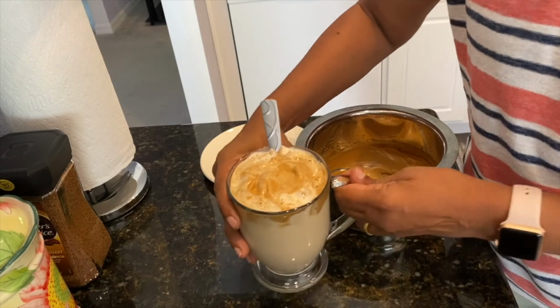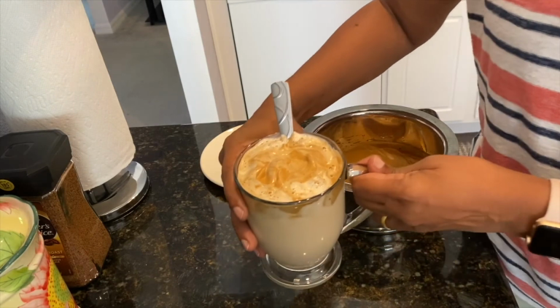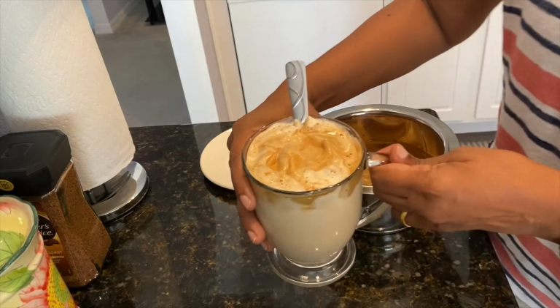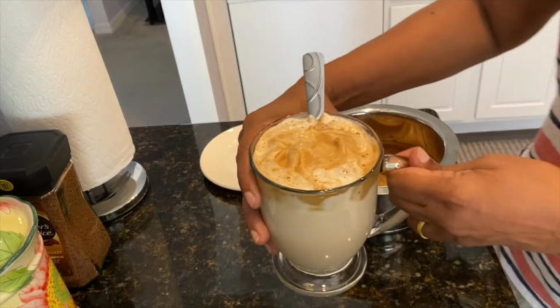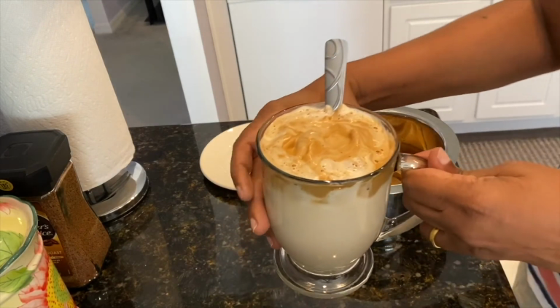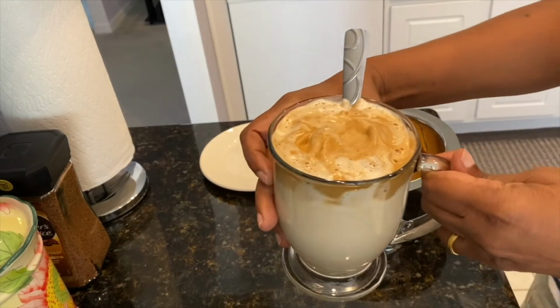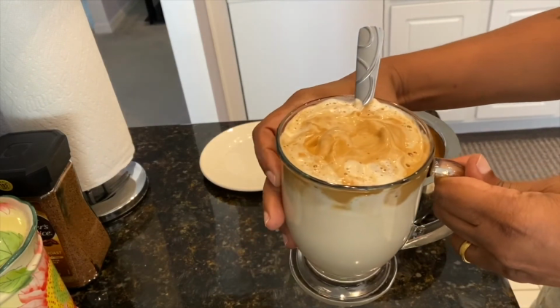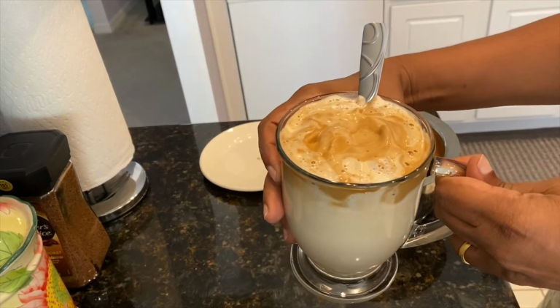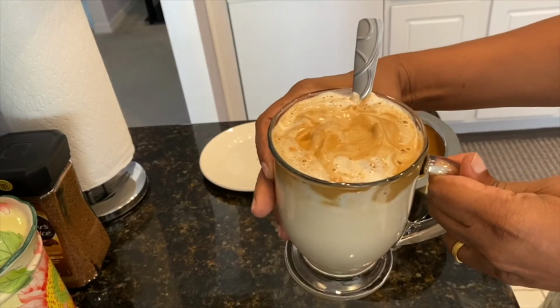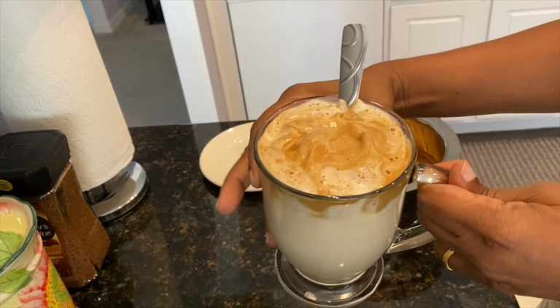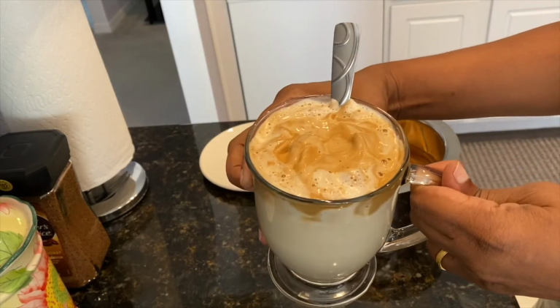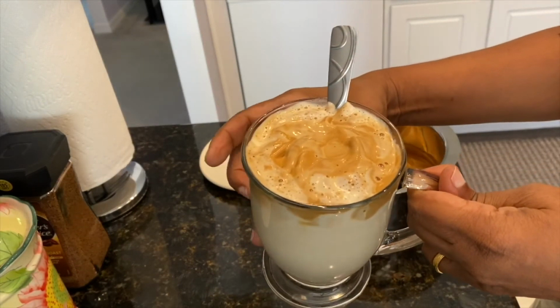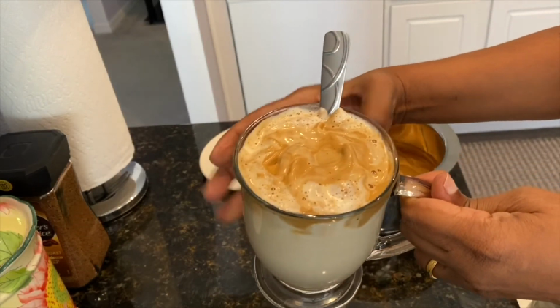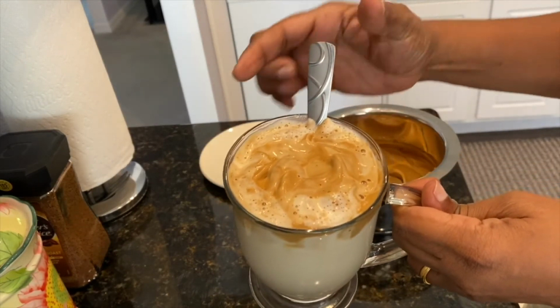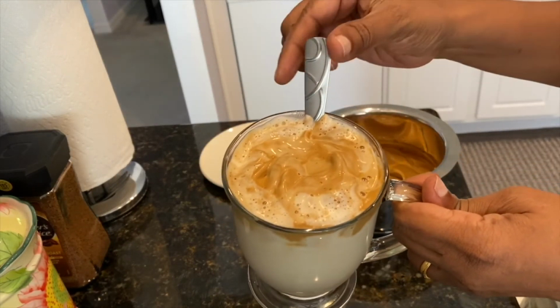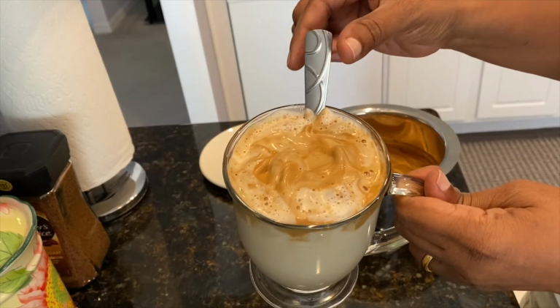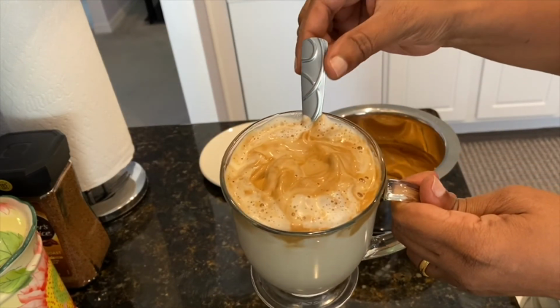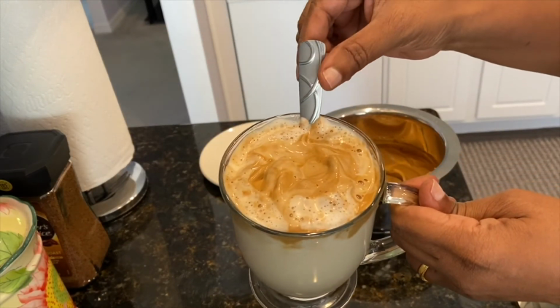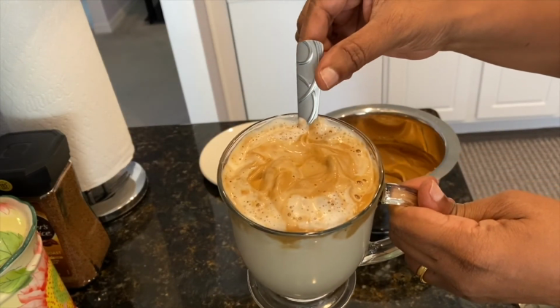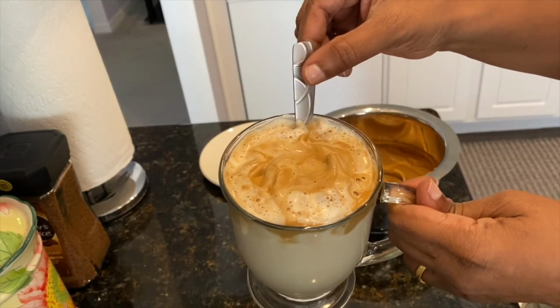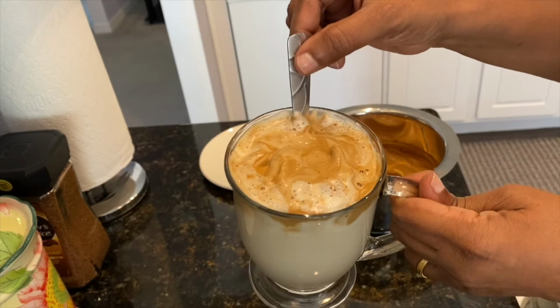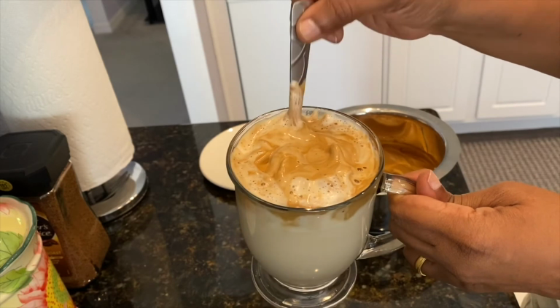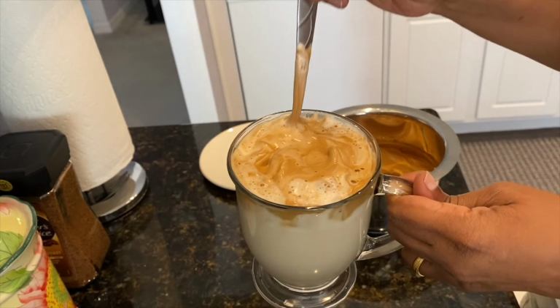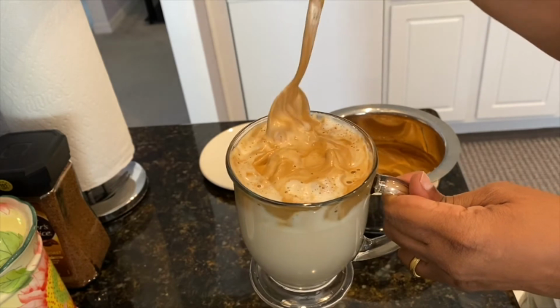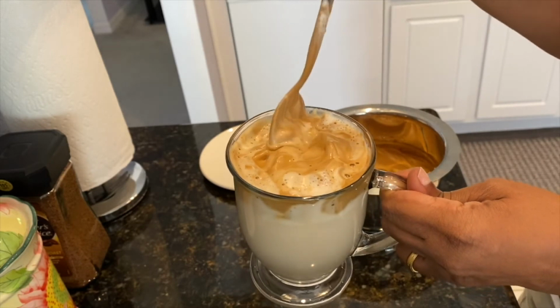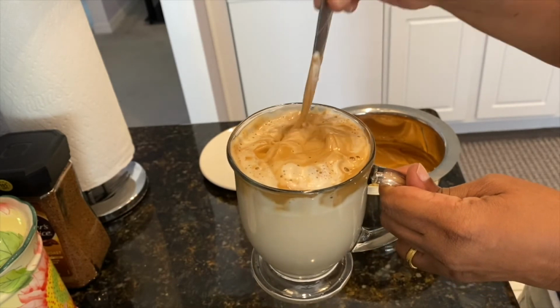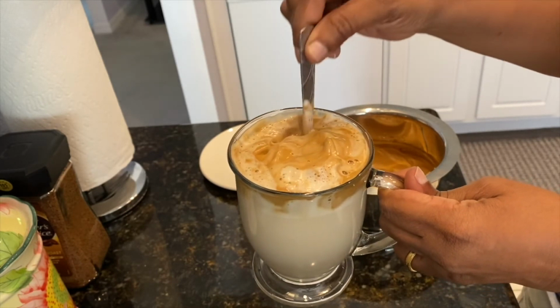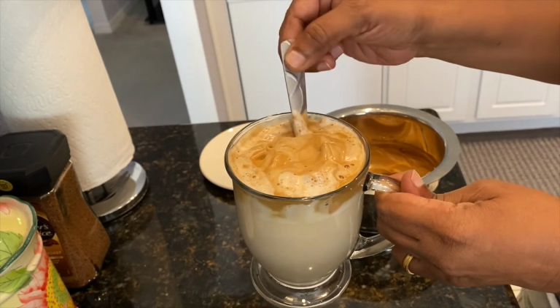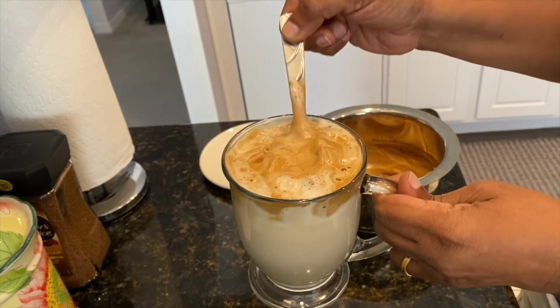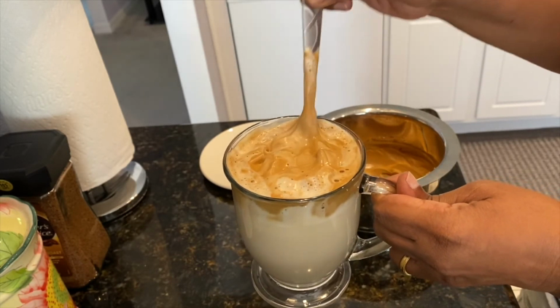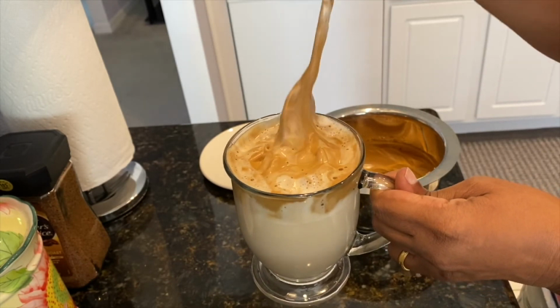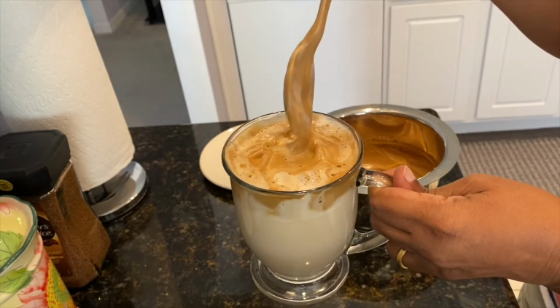Here you go friends — the perfect cup of dalgona coffee! You can enjoy this right at home without spending a fortune.